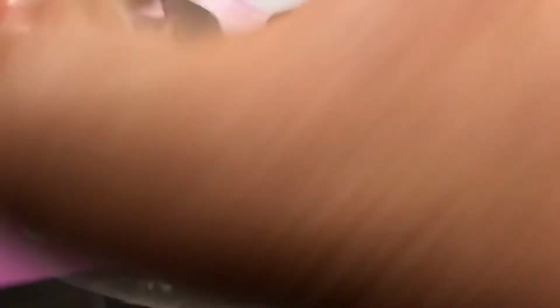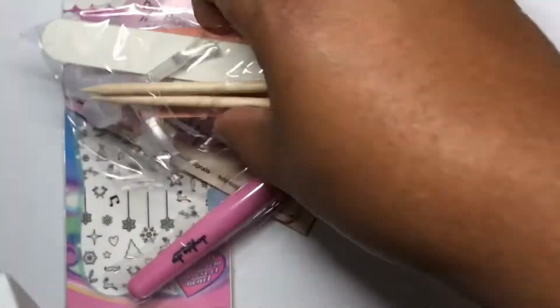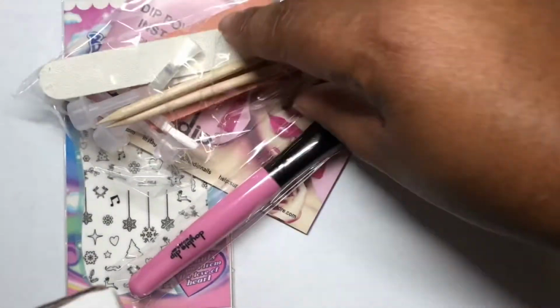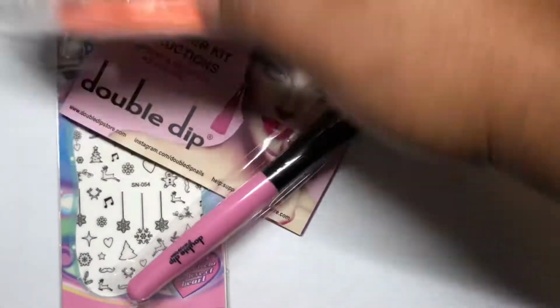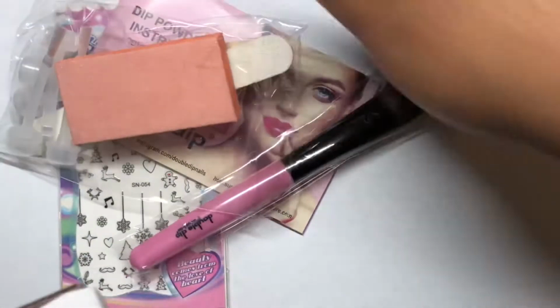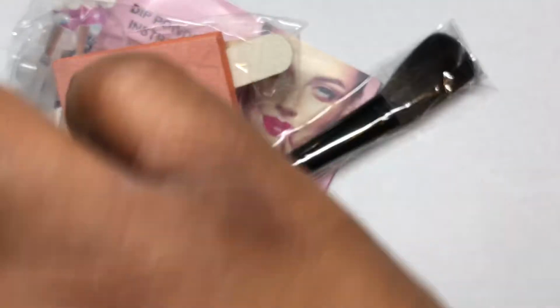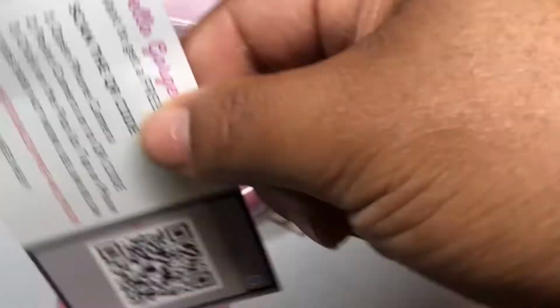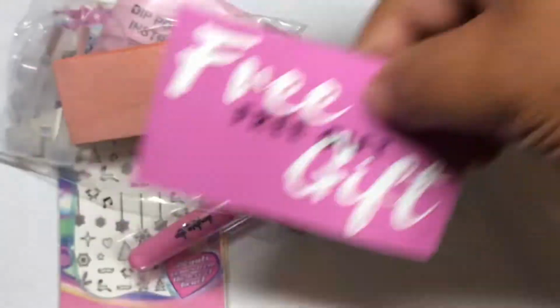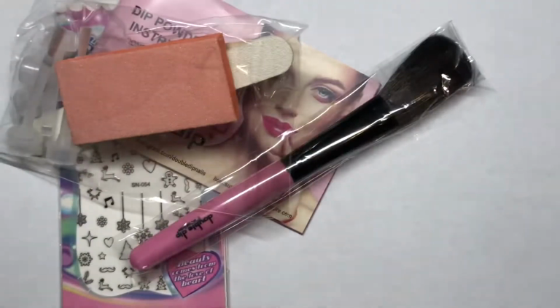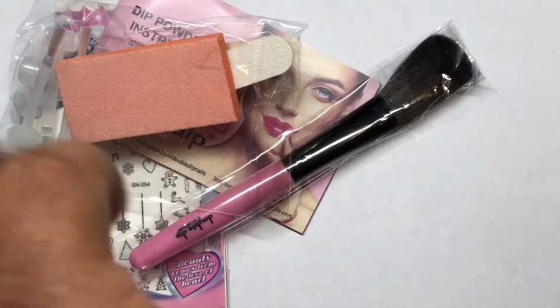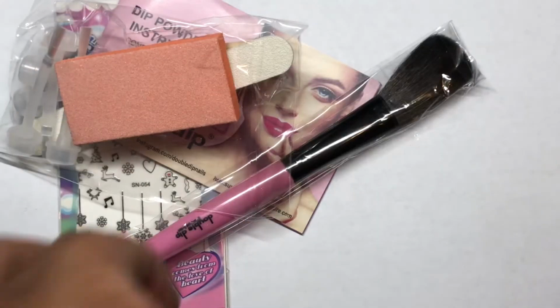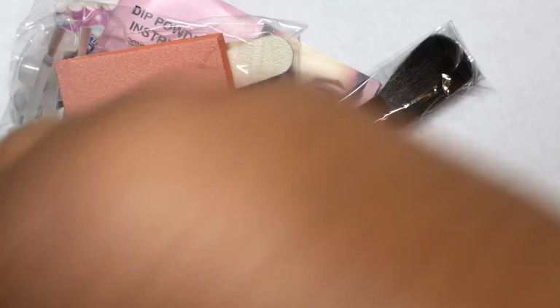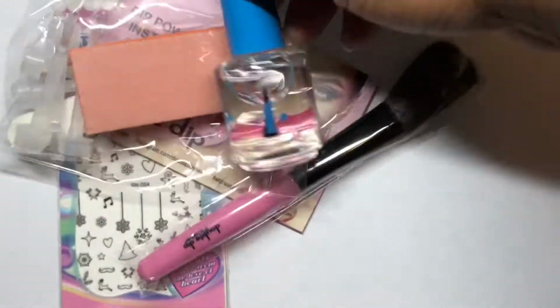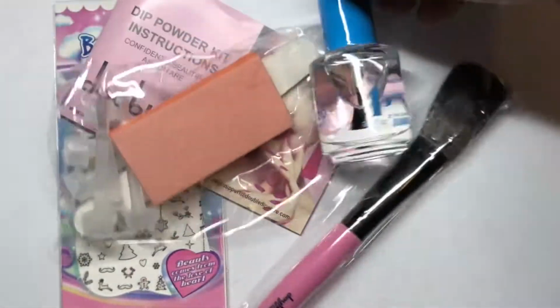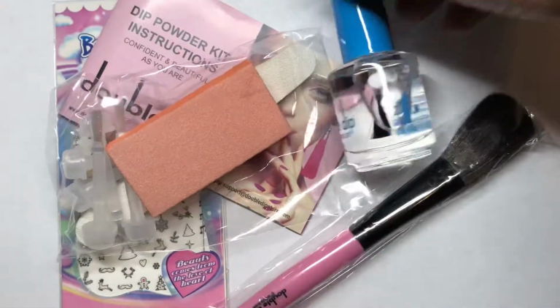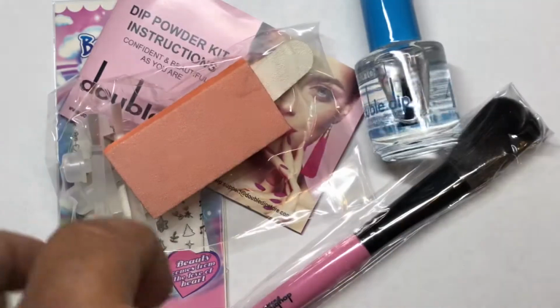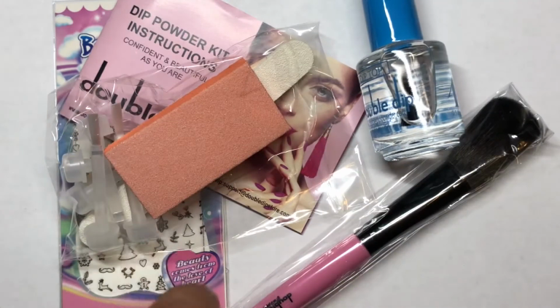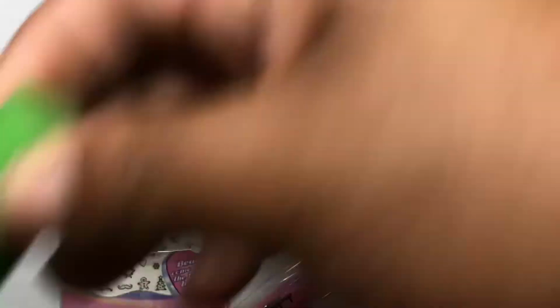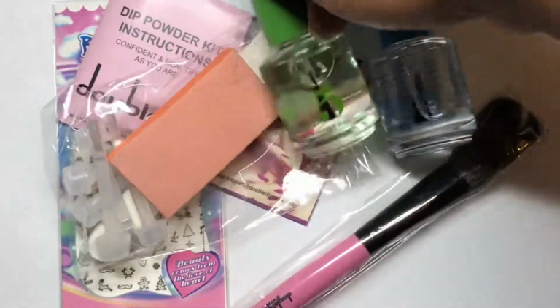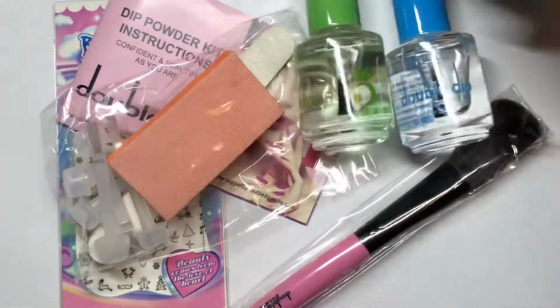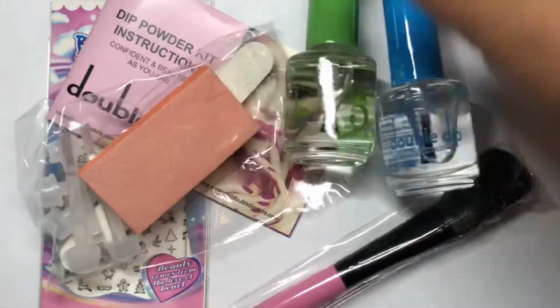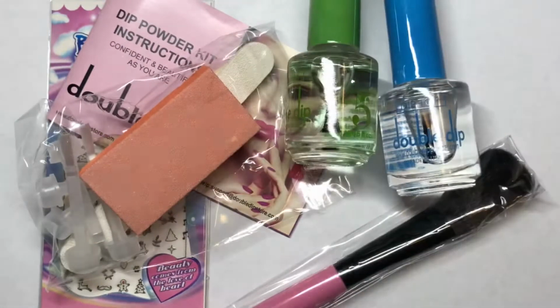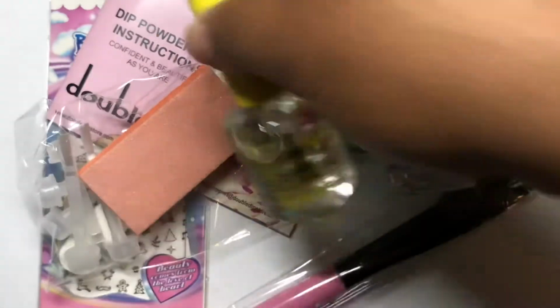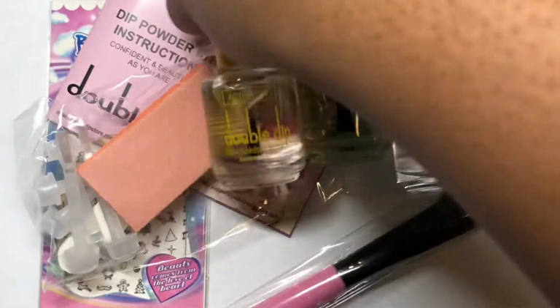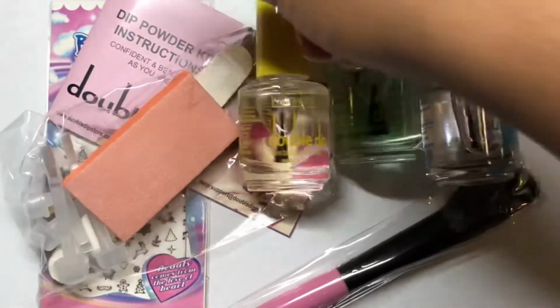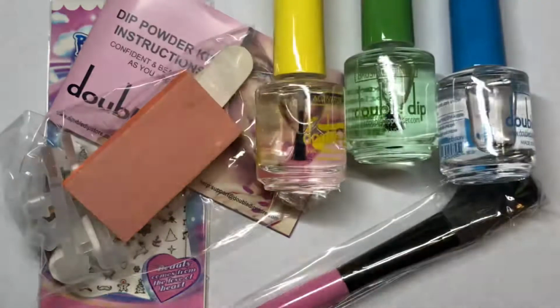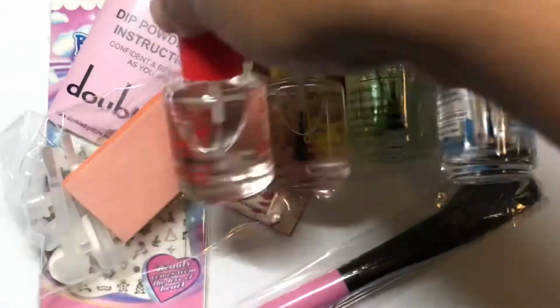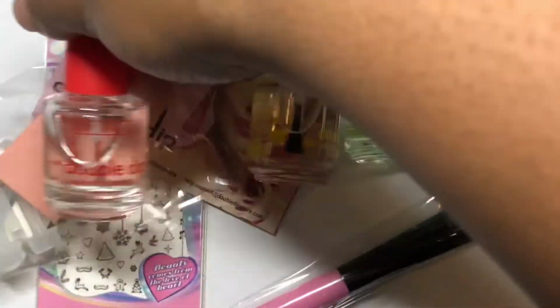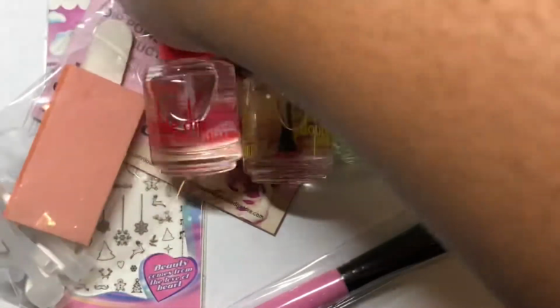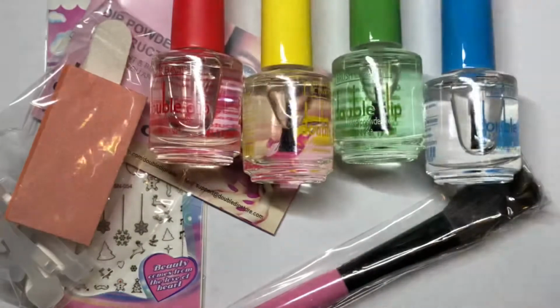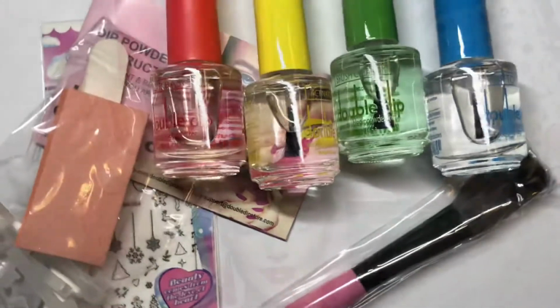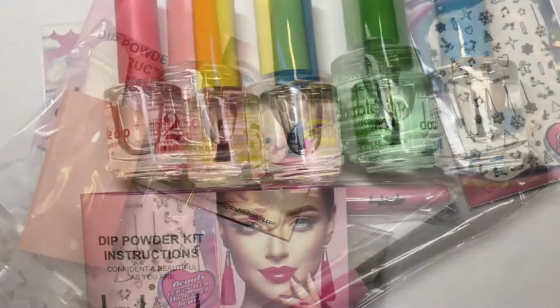This Double Dip kit came with some nail design stickers, some files, a buffer, extra brushes for dipping liquids, and a fluffy brush to dust away all of the dip powder.